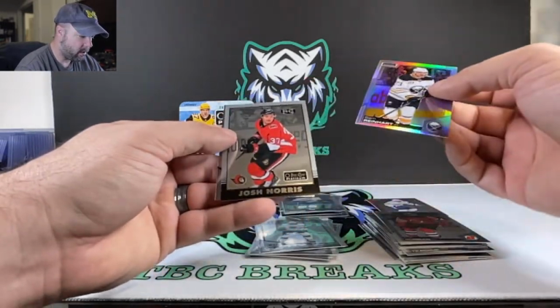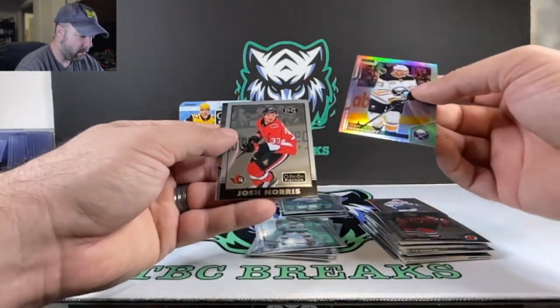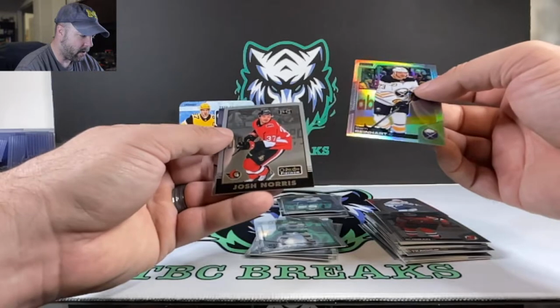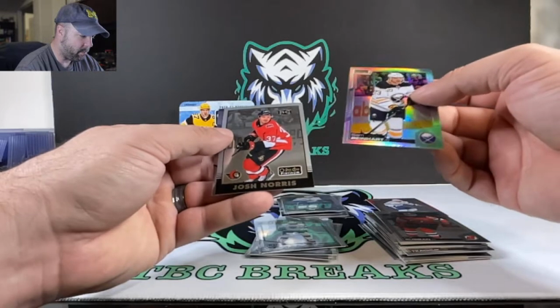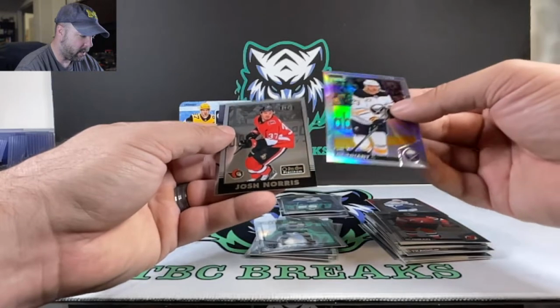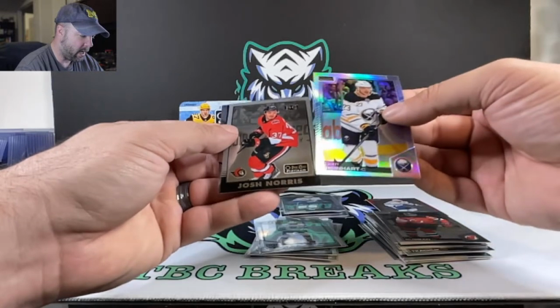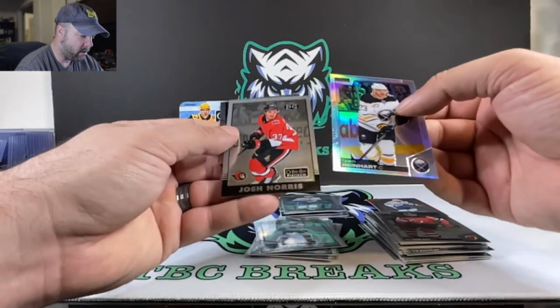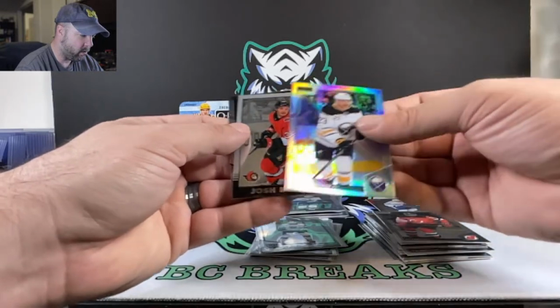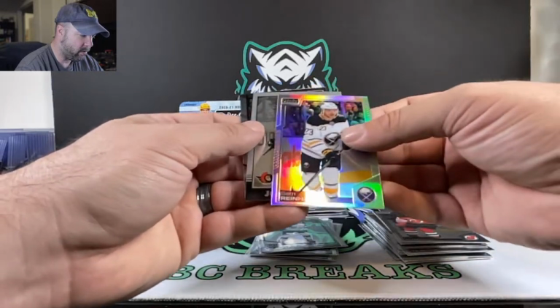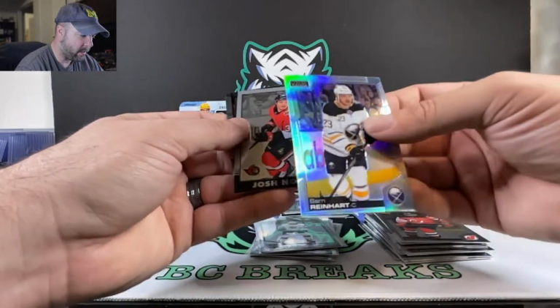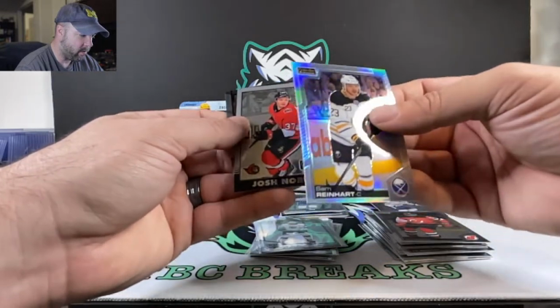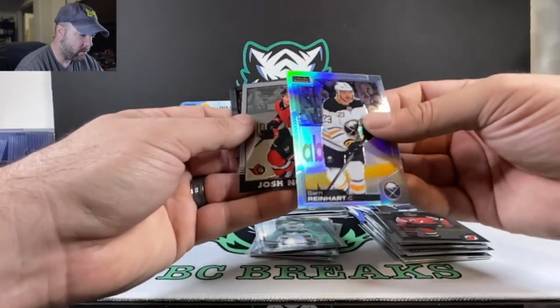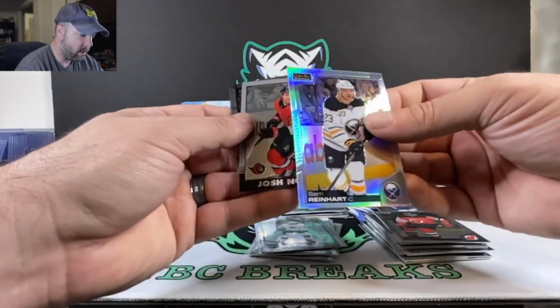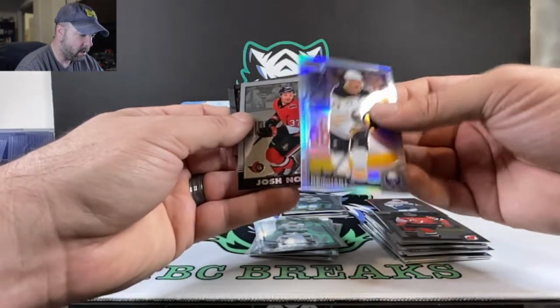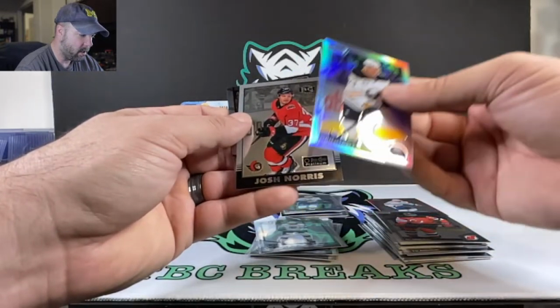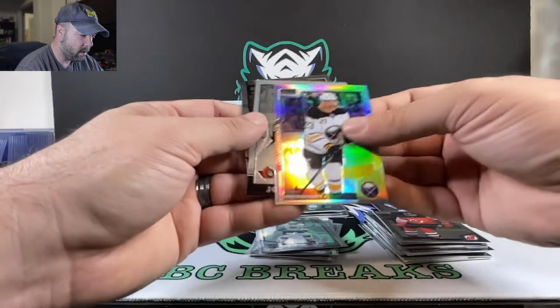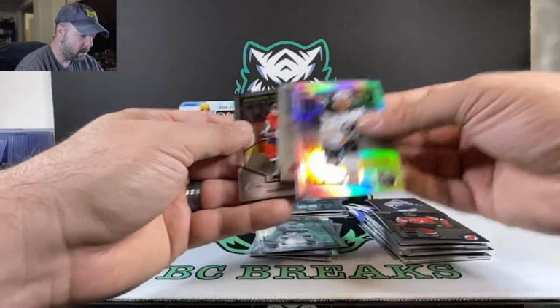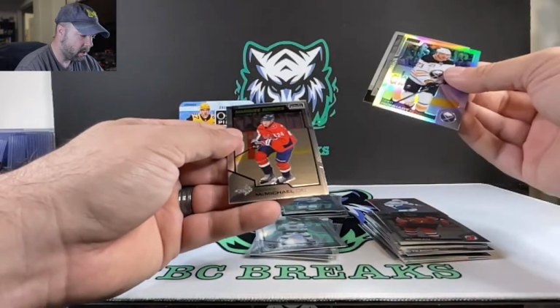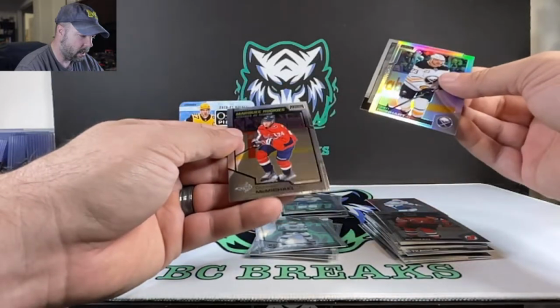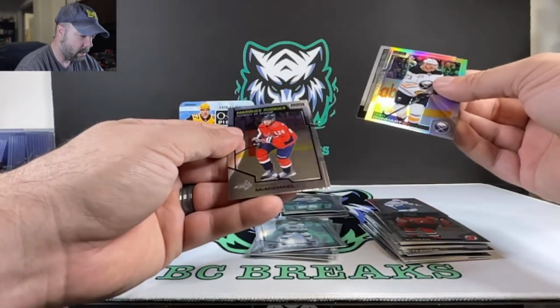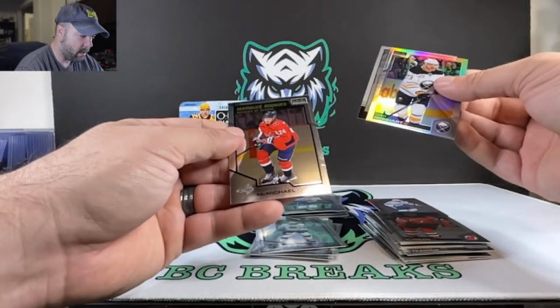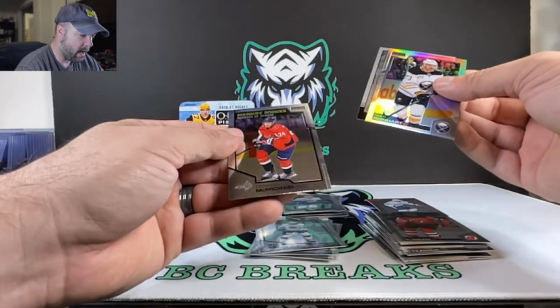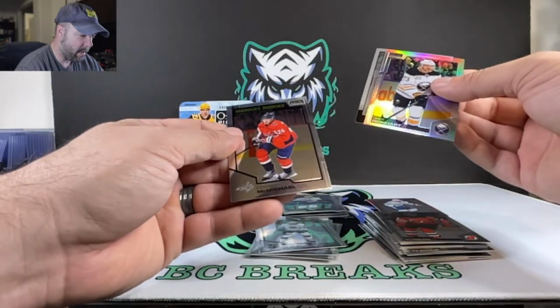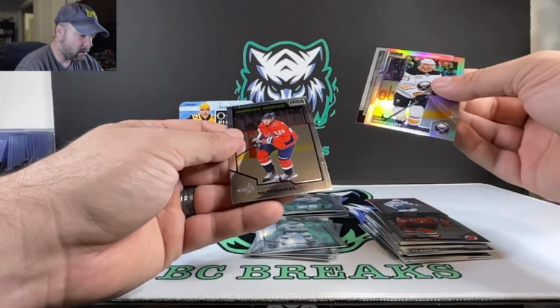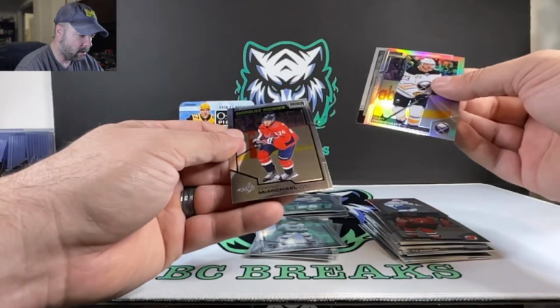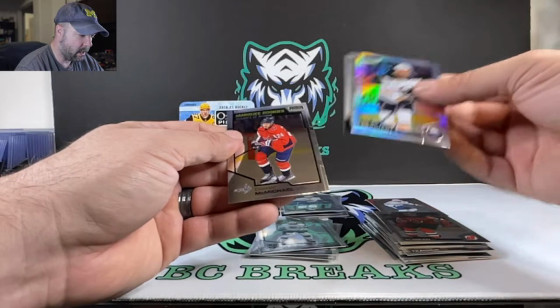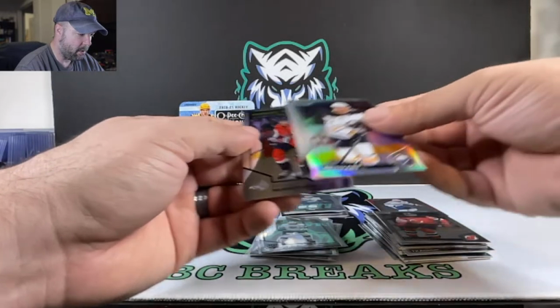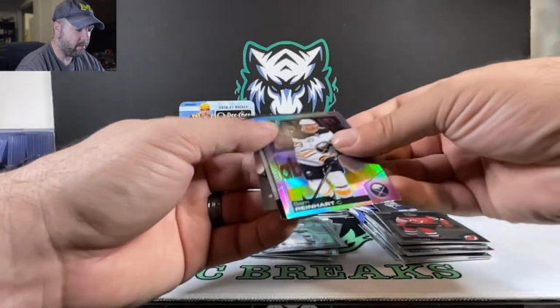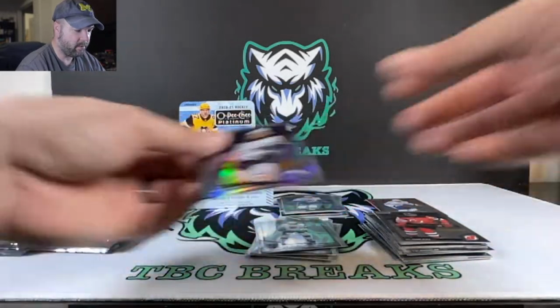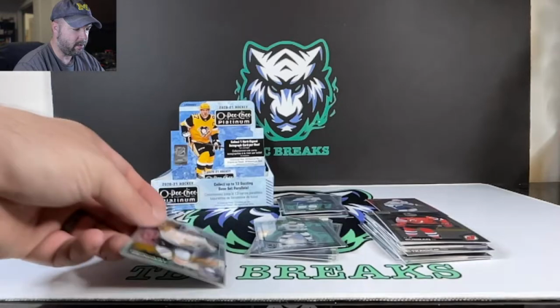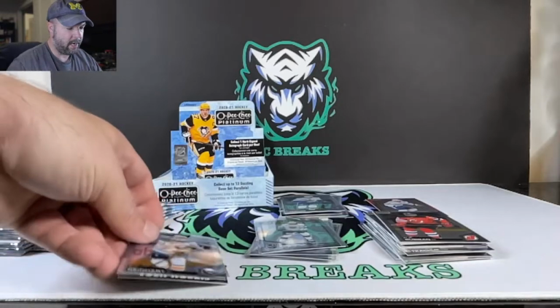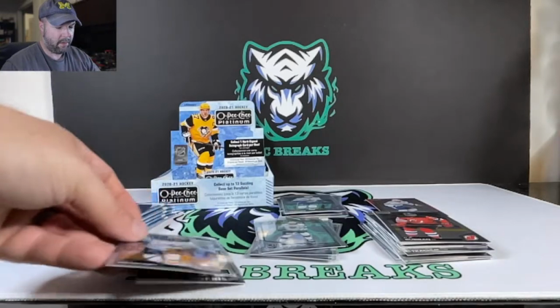We got a five-card pack here. PK Subban. Sam Reinhart. Josh Norris retro rookie. And Connor McMichael in the marquee rookie. Not too bad — decent pack there.